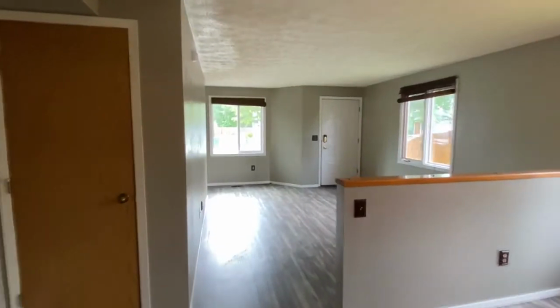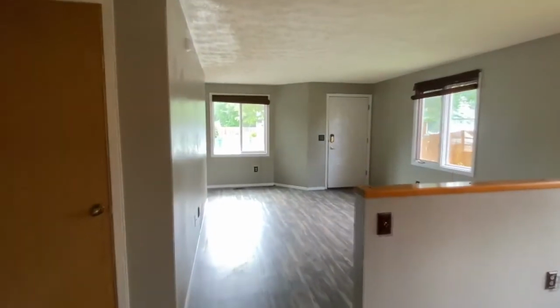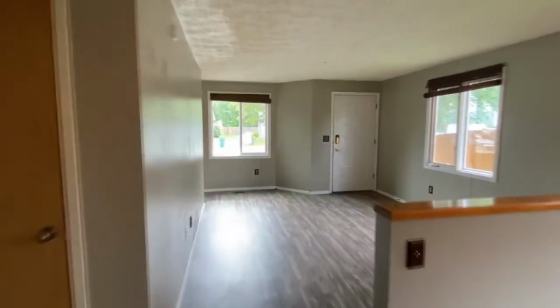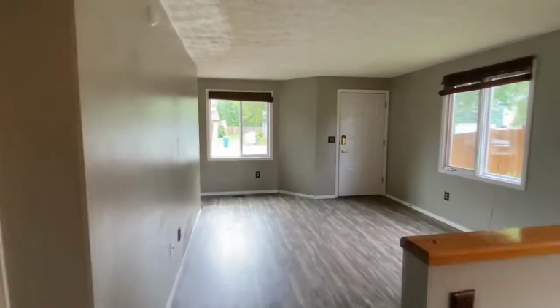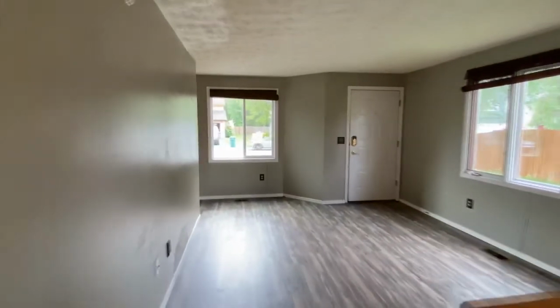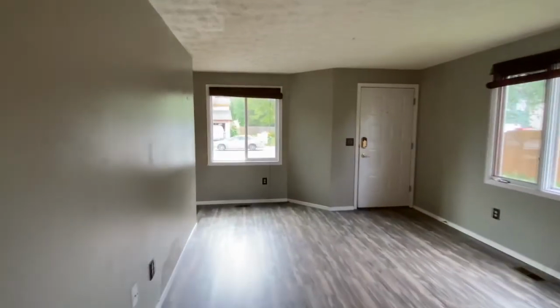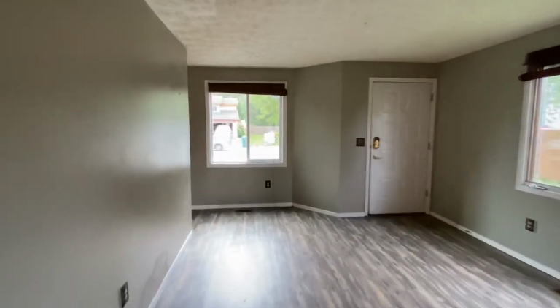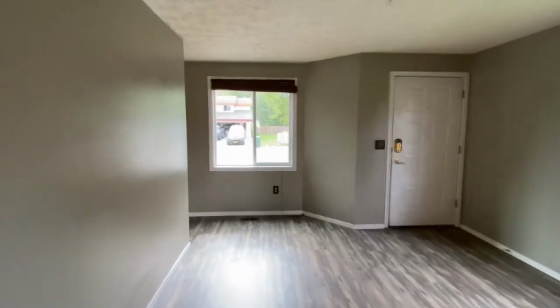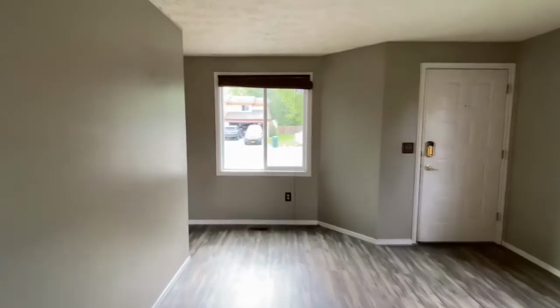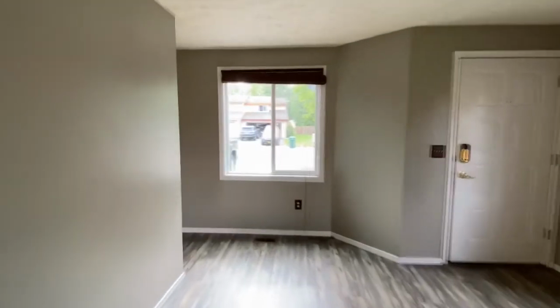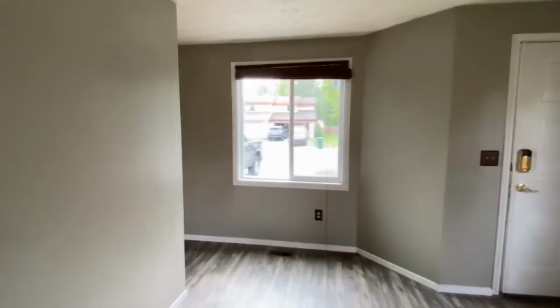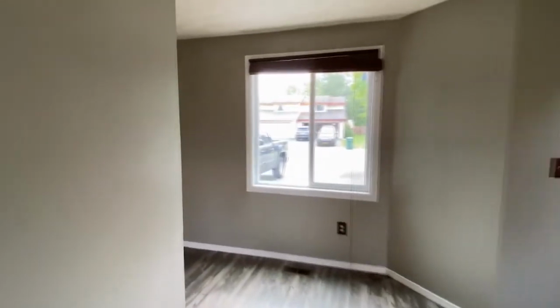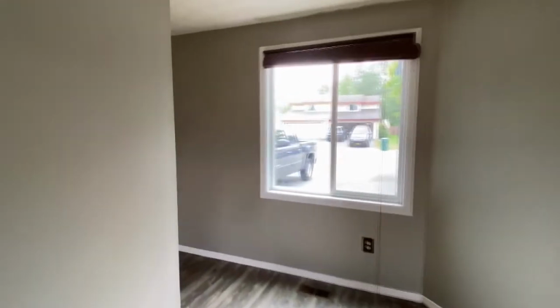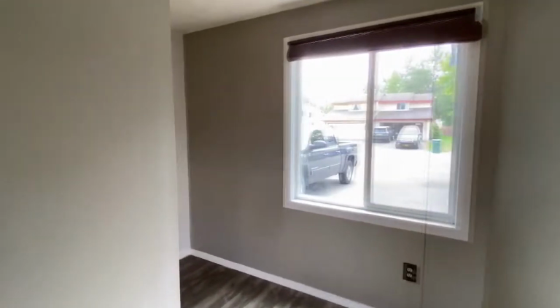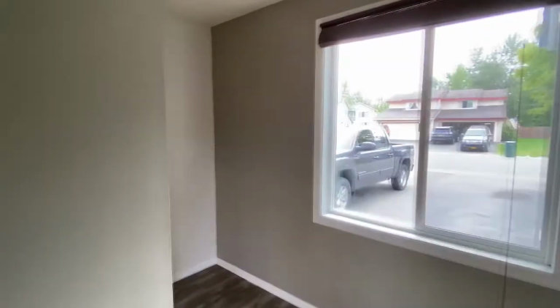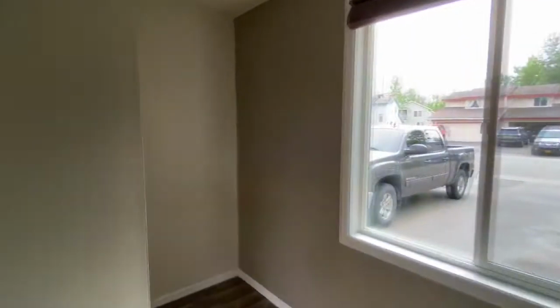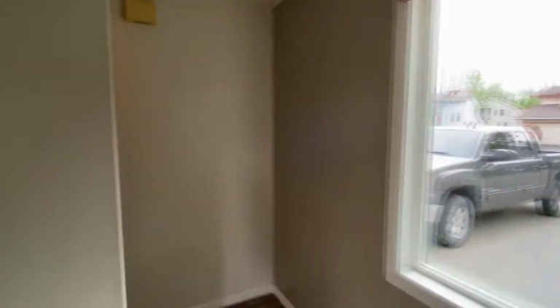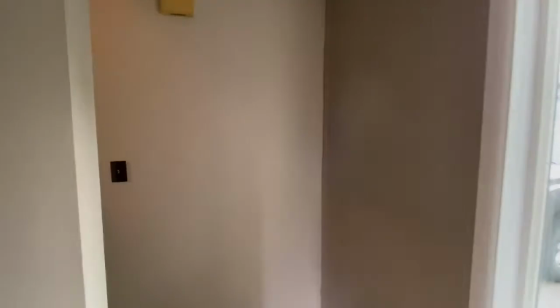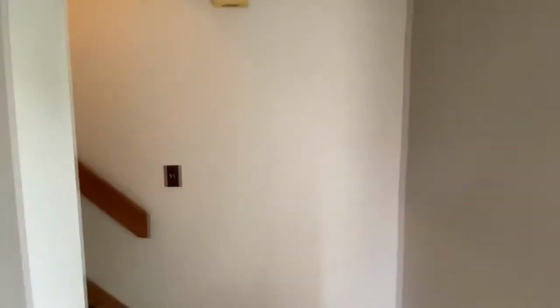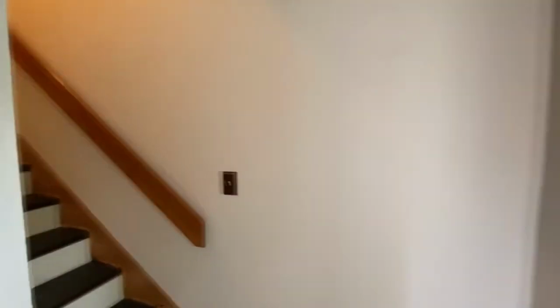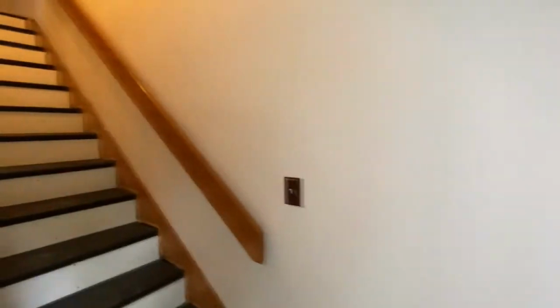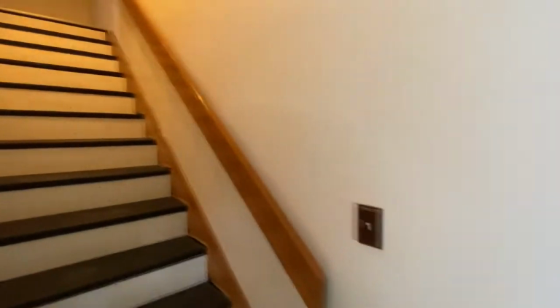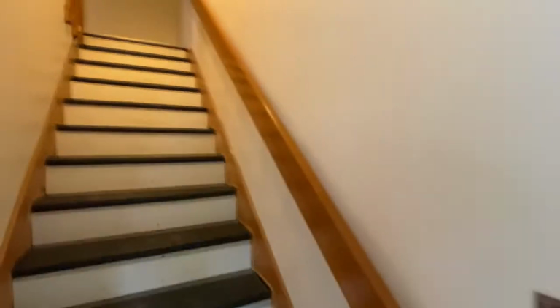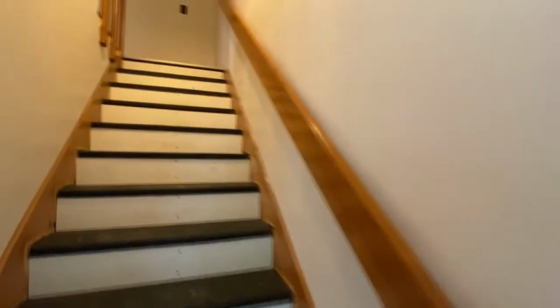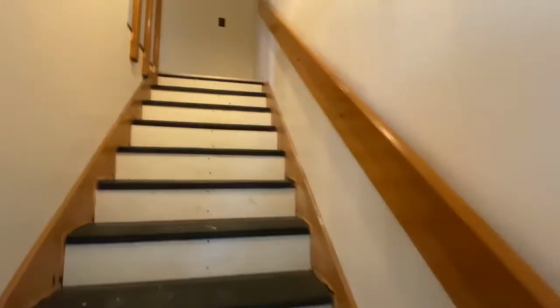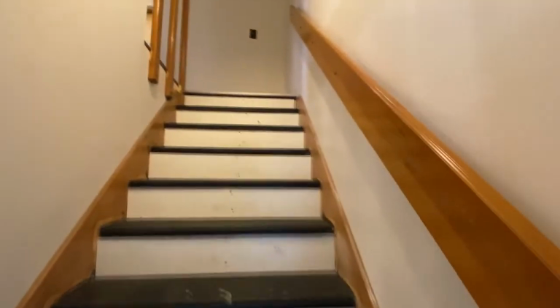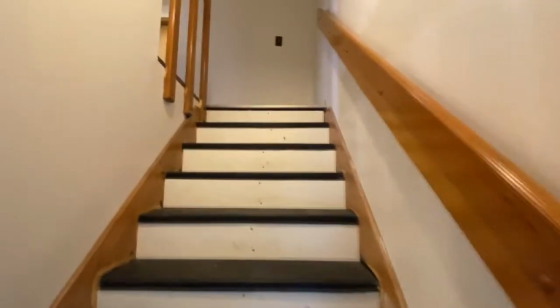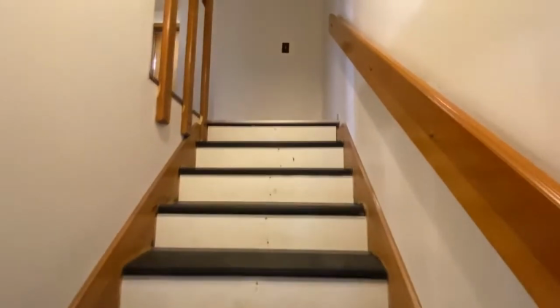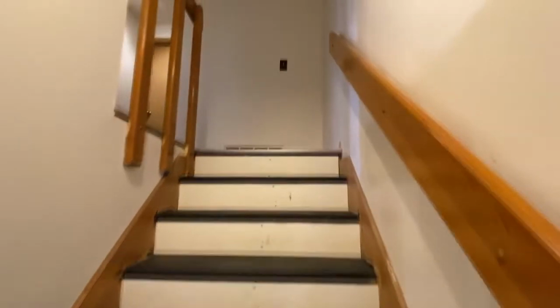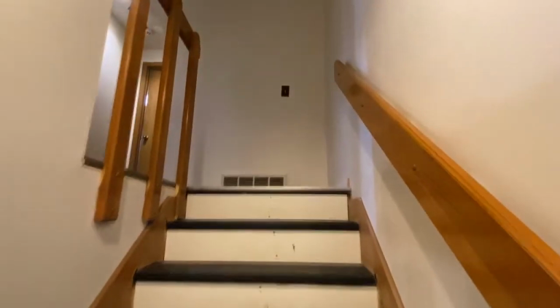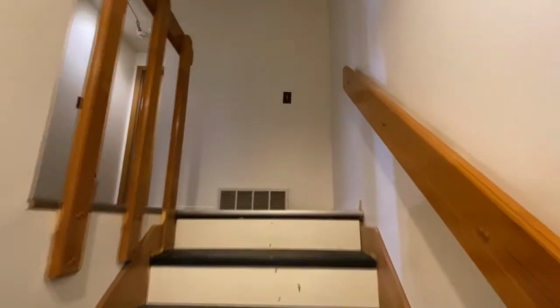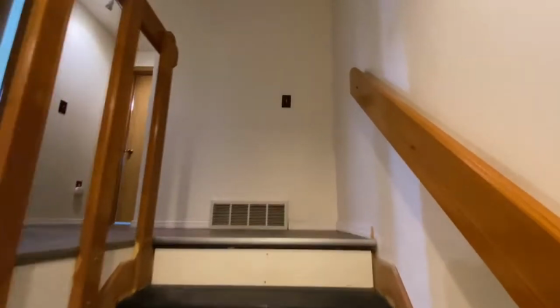Now we're gonna make our way upstairs where the three bedrooms are located and the shared bathroom. This home does have hard flooring throughout the entirety of it, making it really nice and easy for cleaning, sweeping, and everything like that.